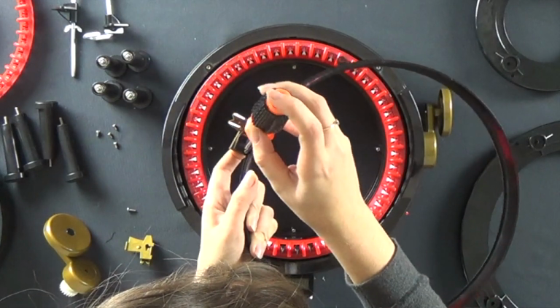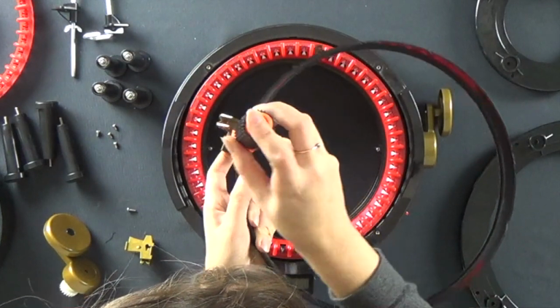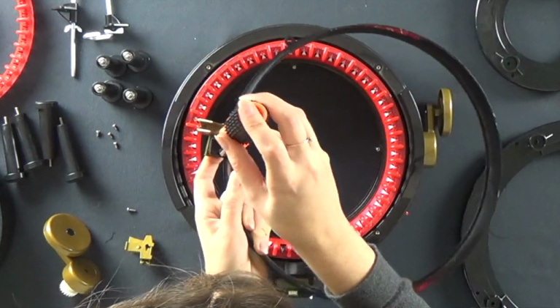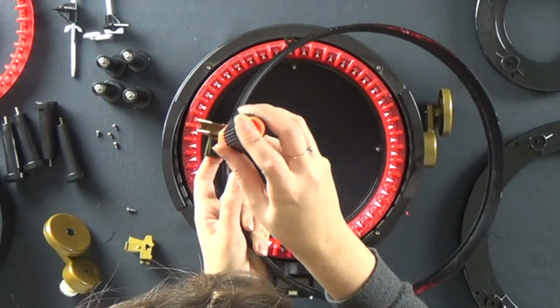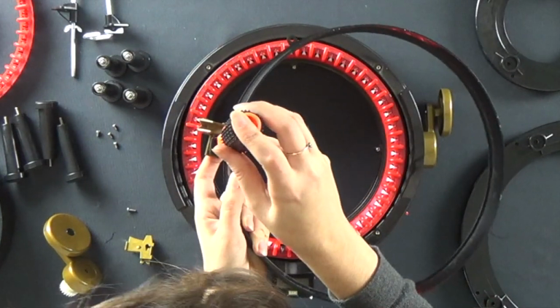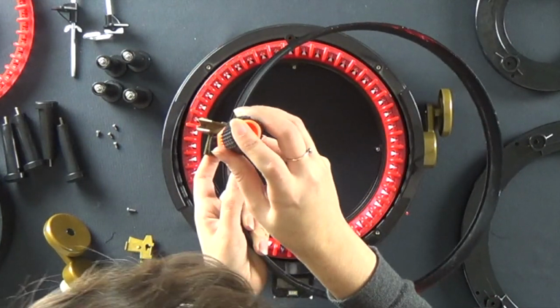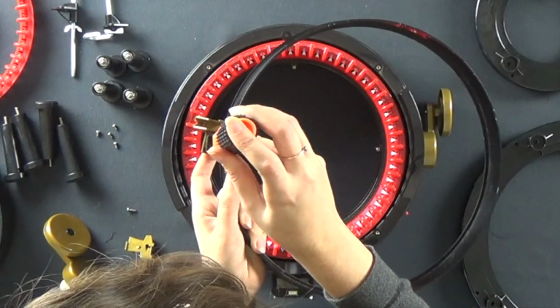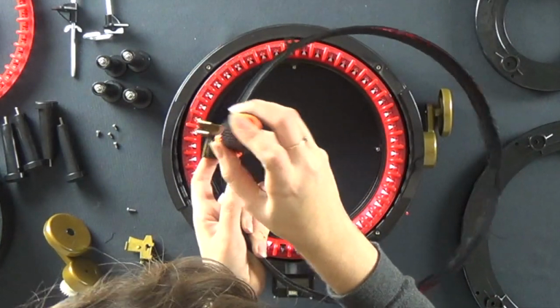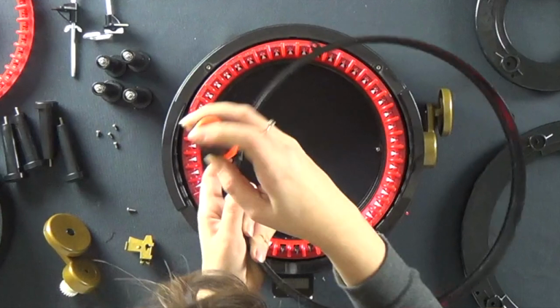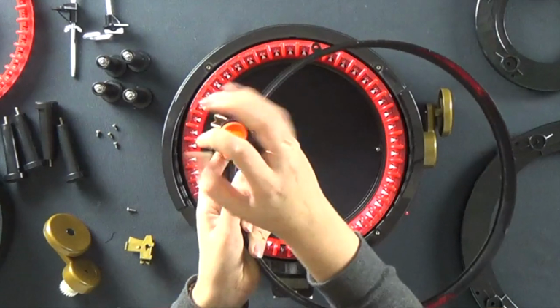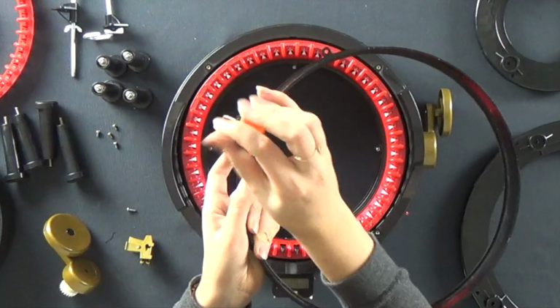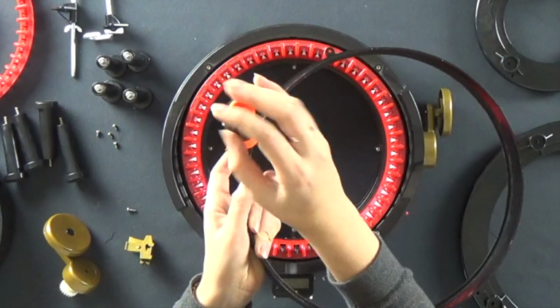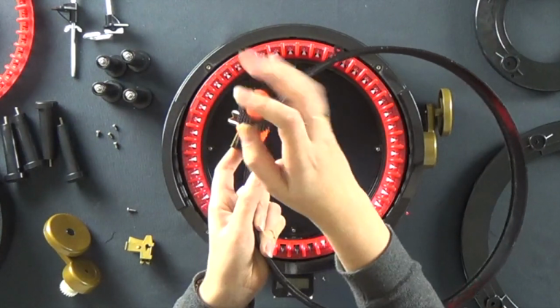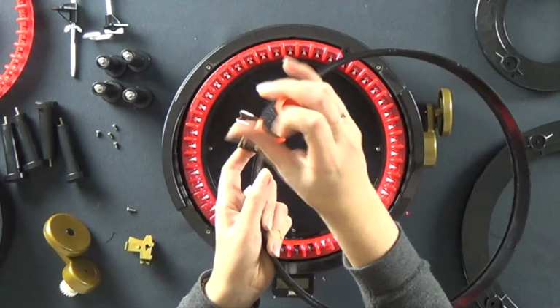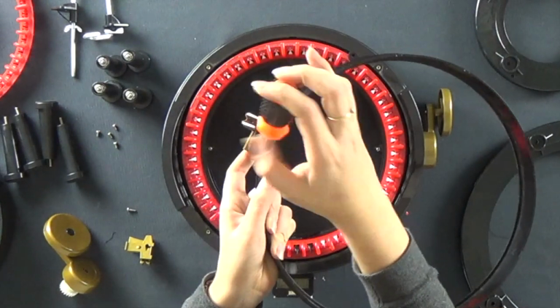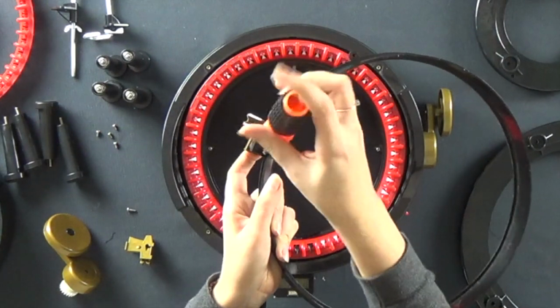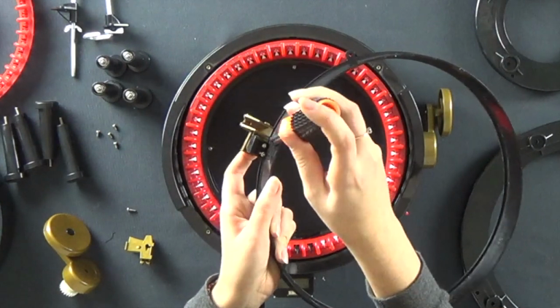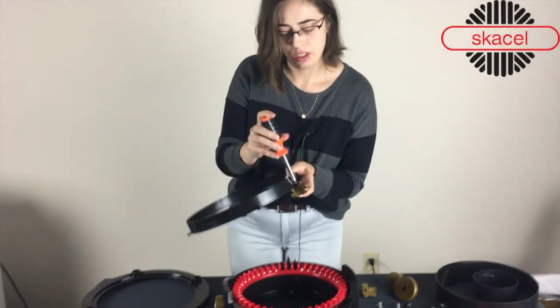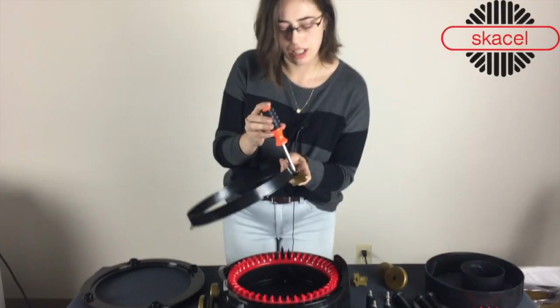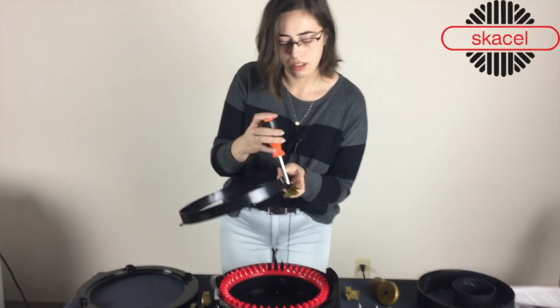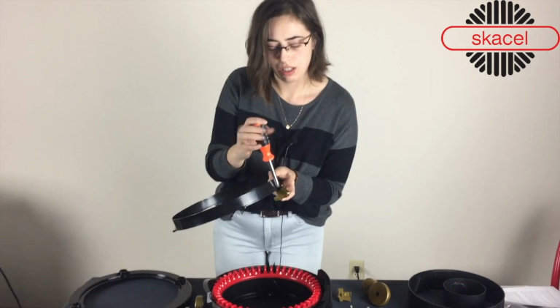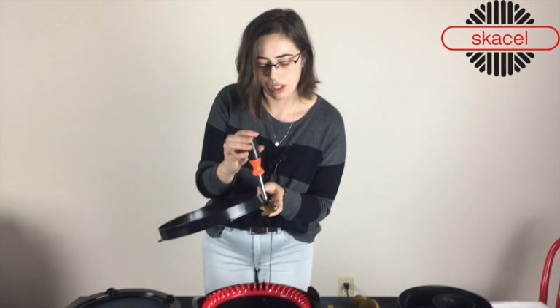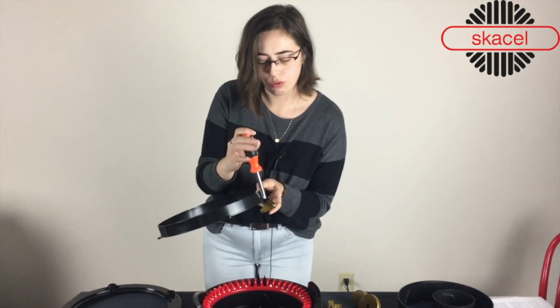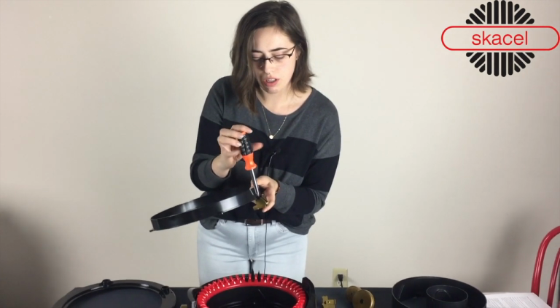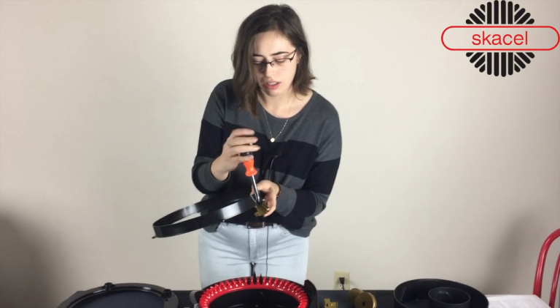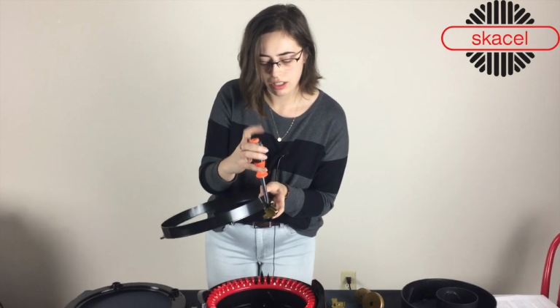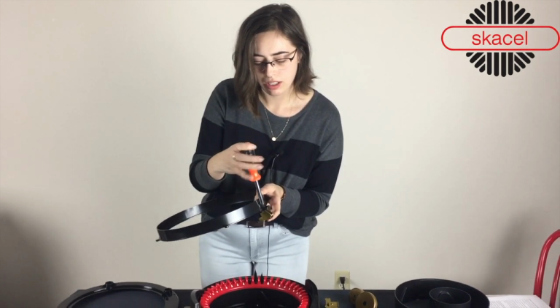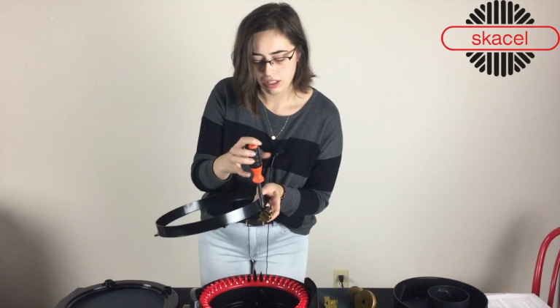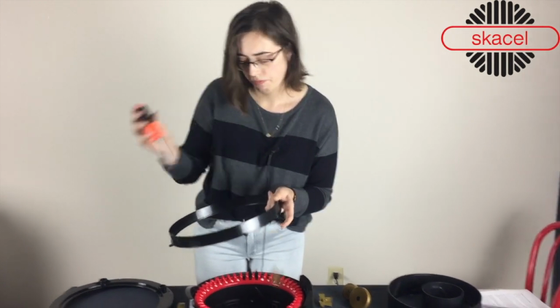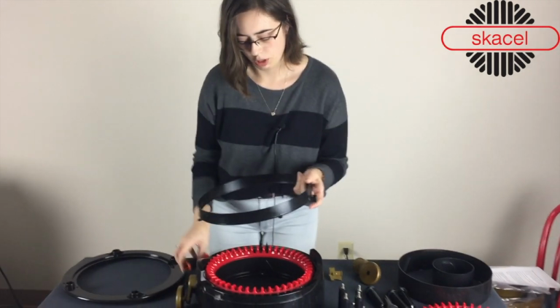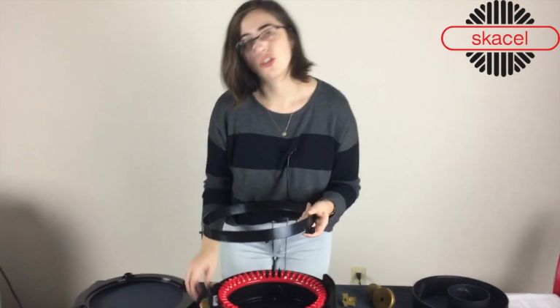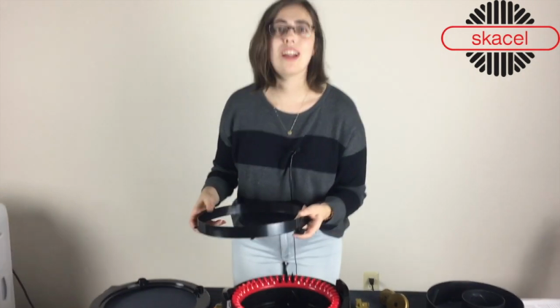It's very easy to replace. Once you get everything unscrewed, it should just come right off.